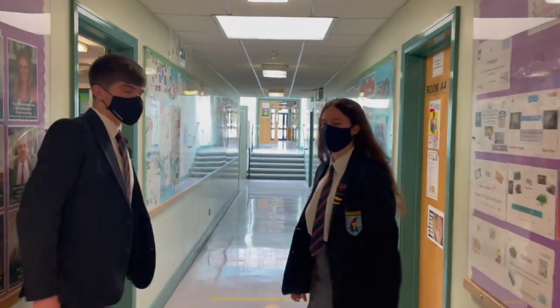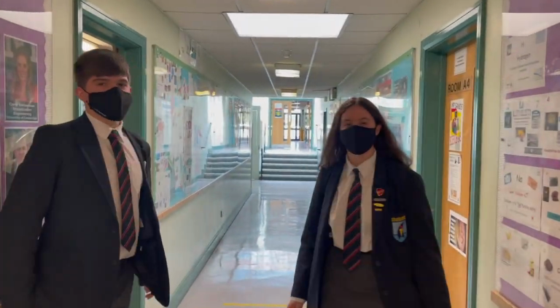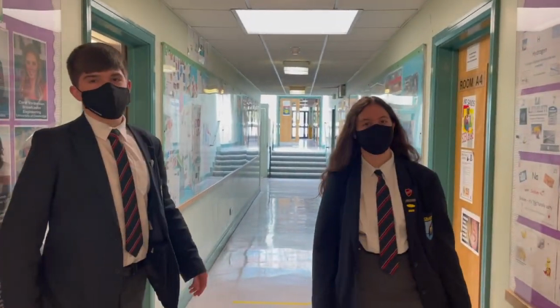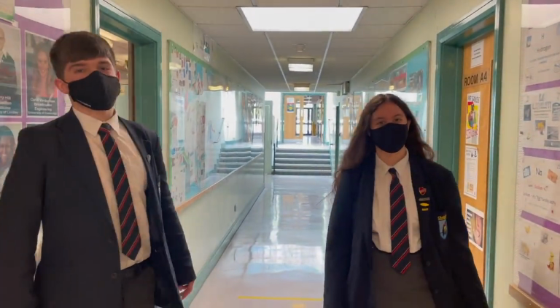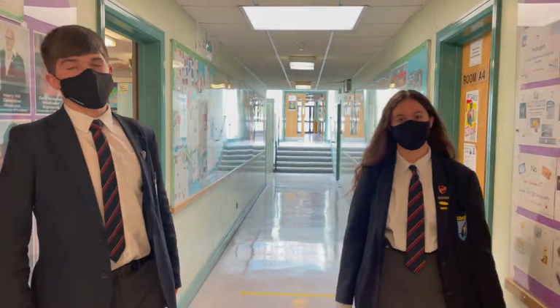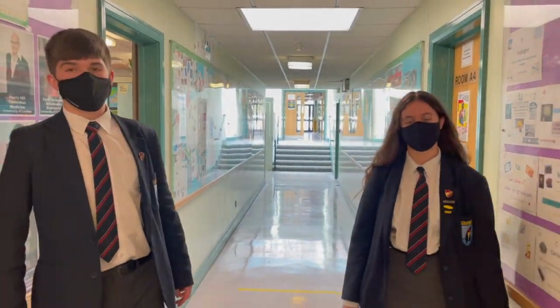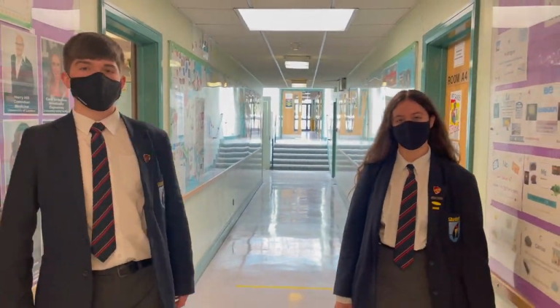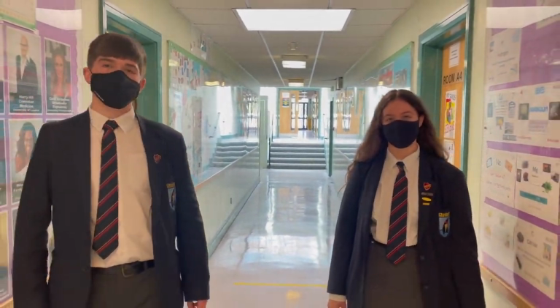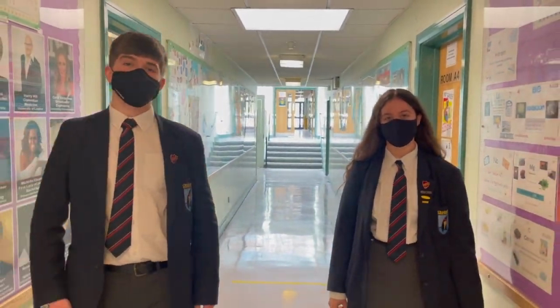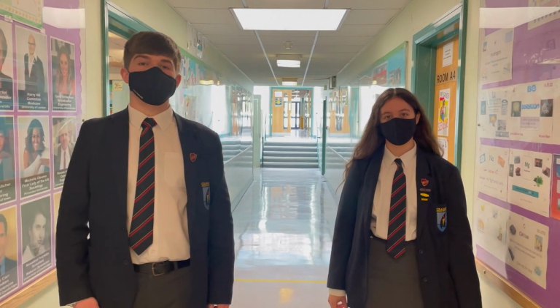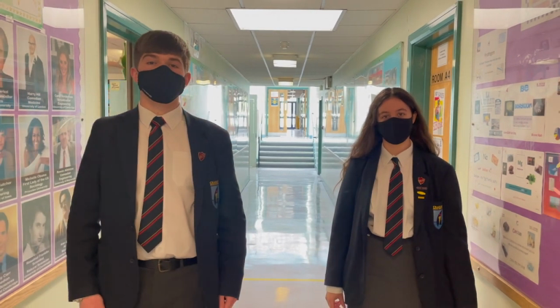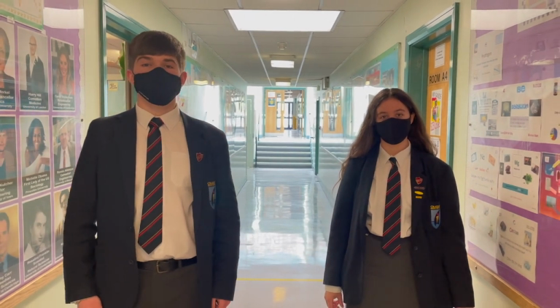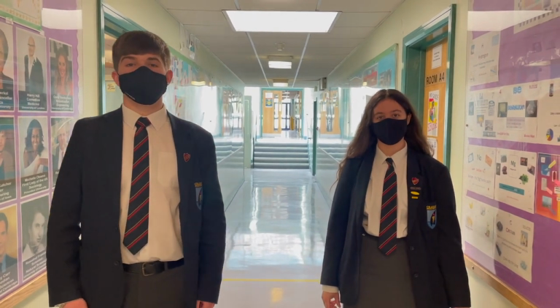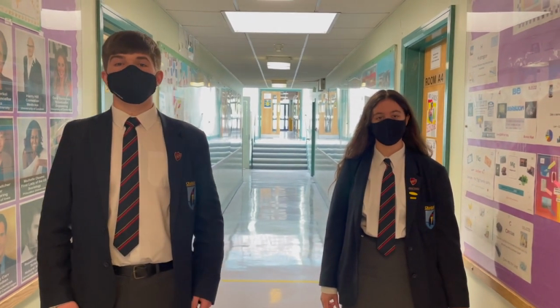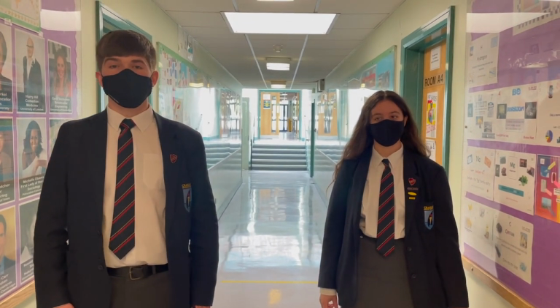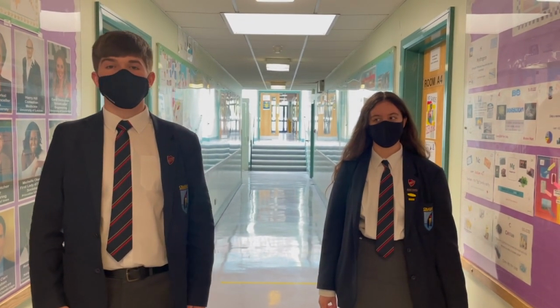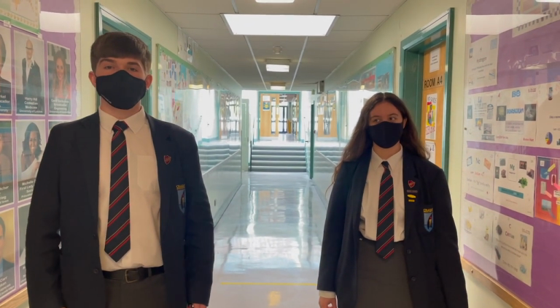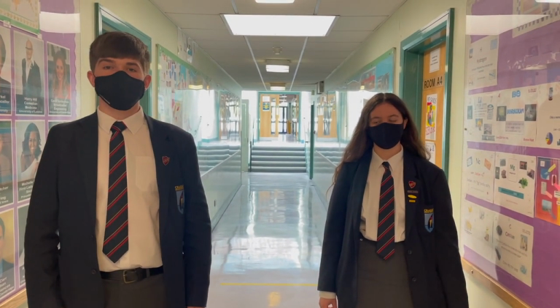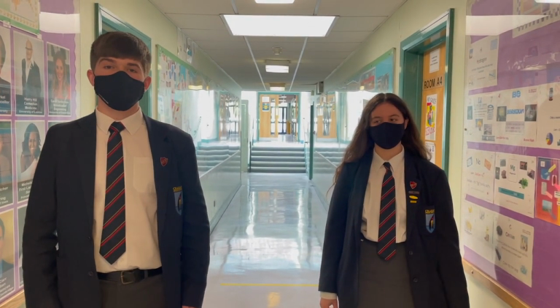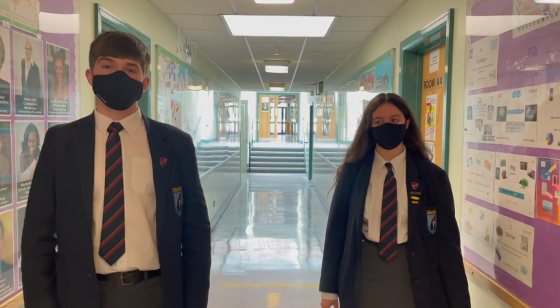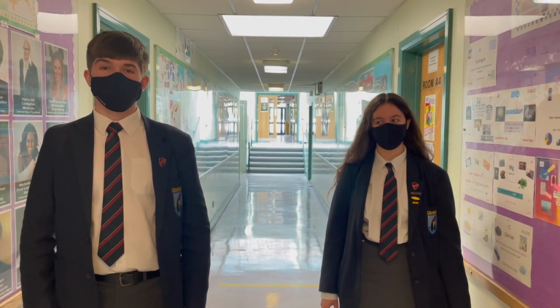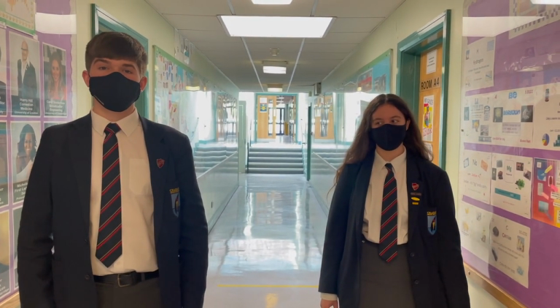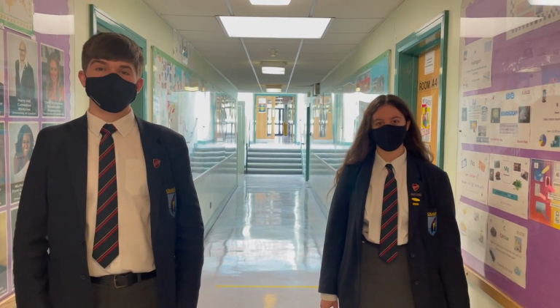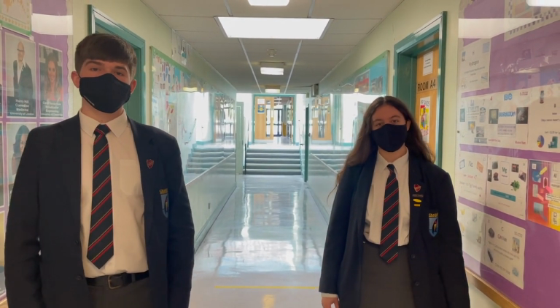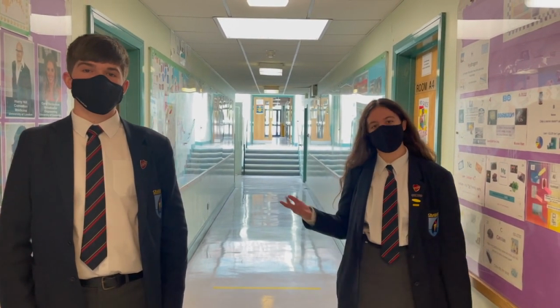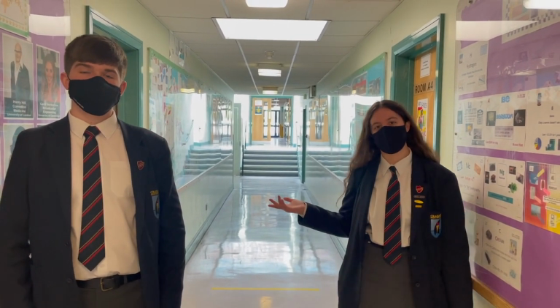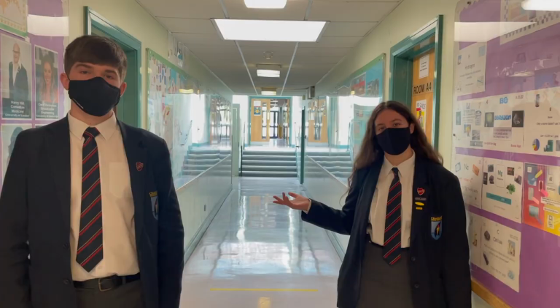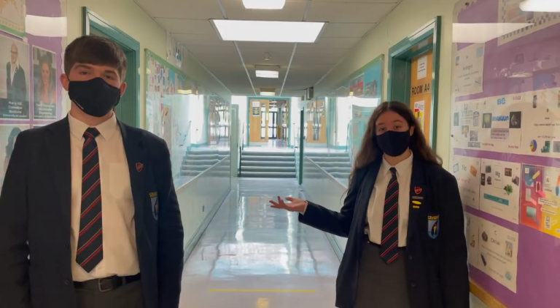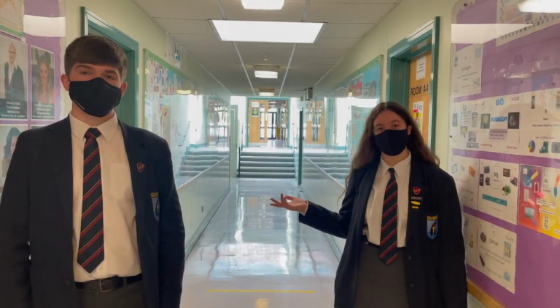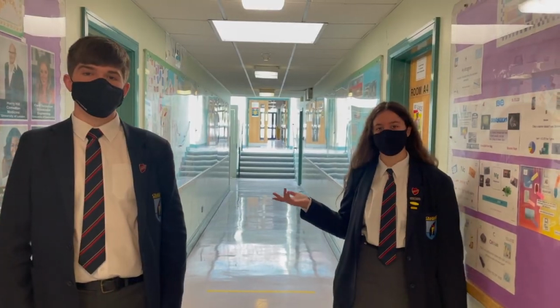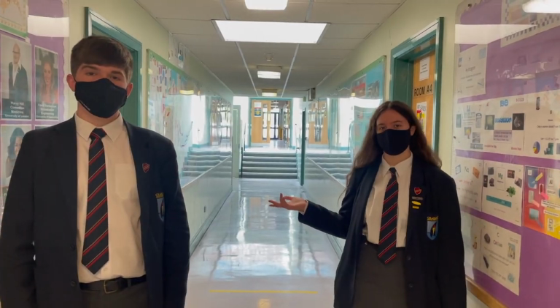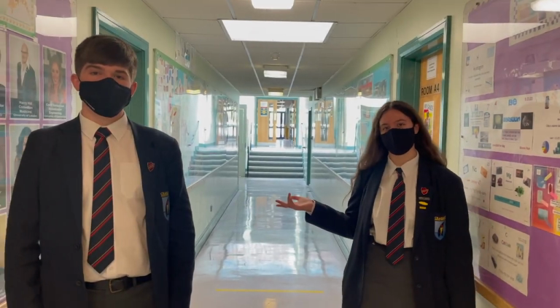So this is the science corridor and you can either study single award, double award or OCM. We're going to meet one of our science teachers, Dr Kirkwick.